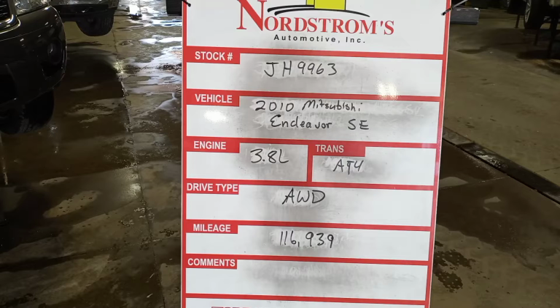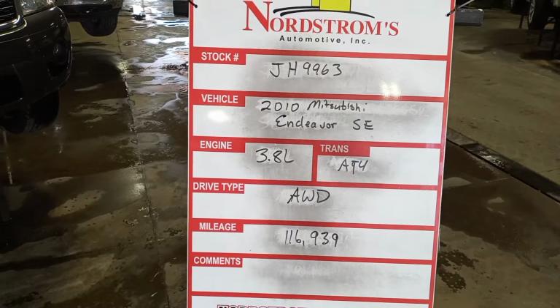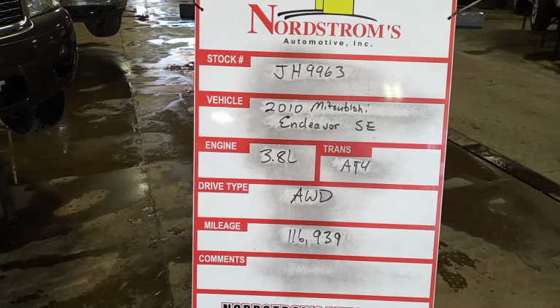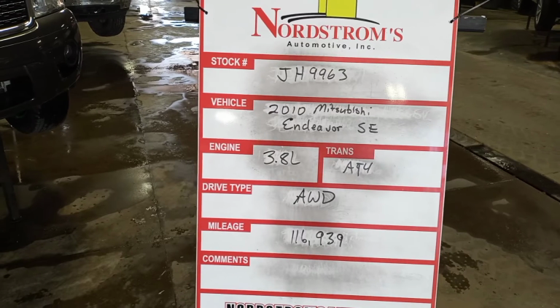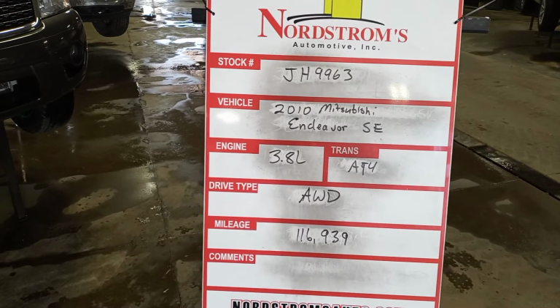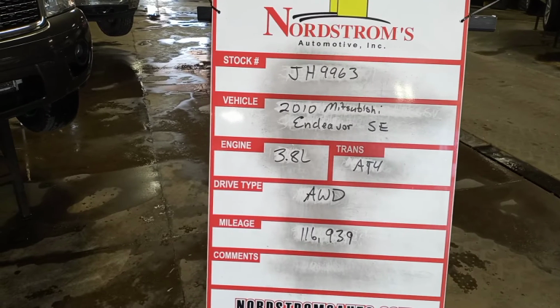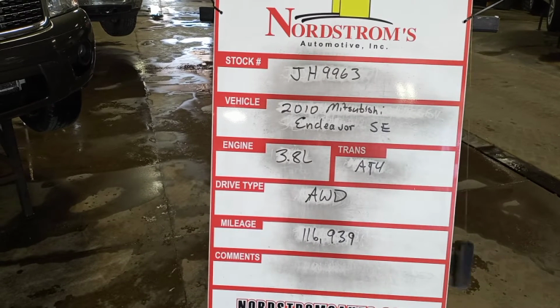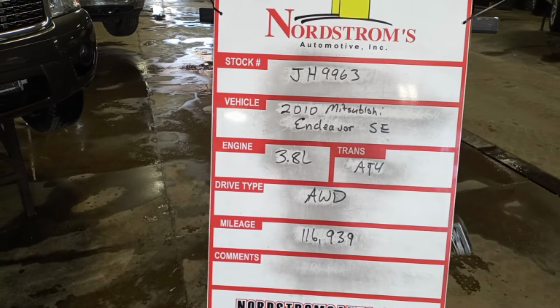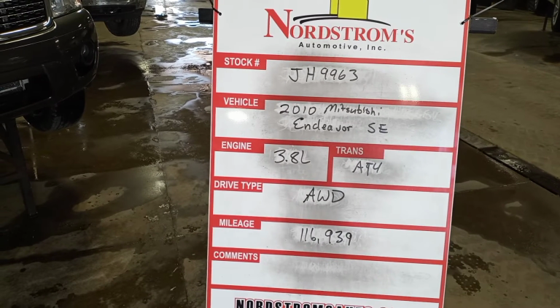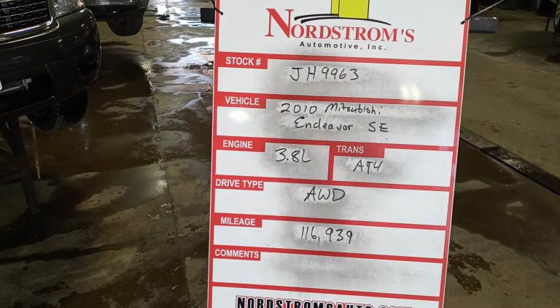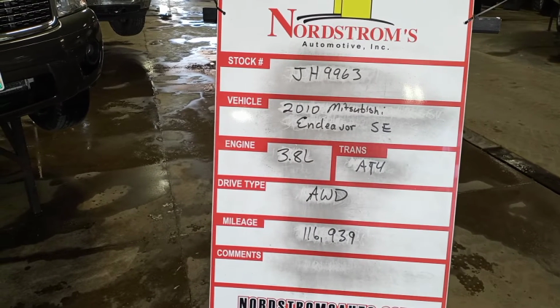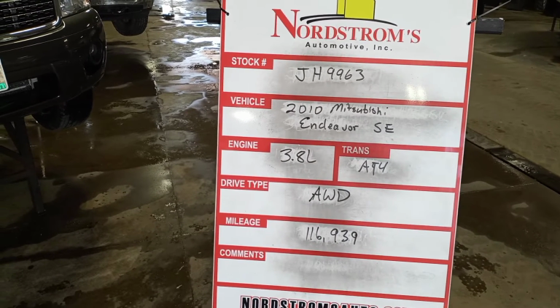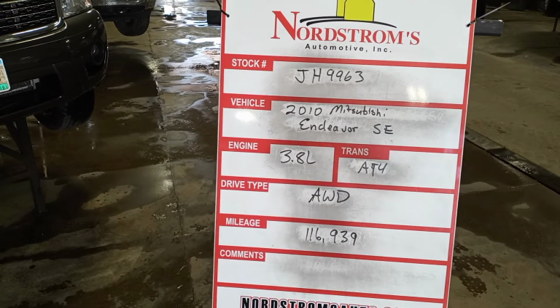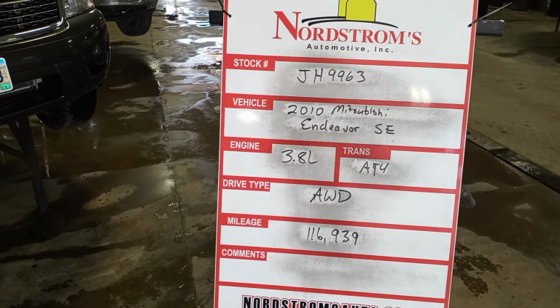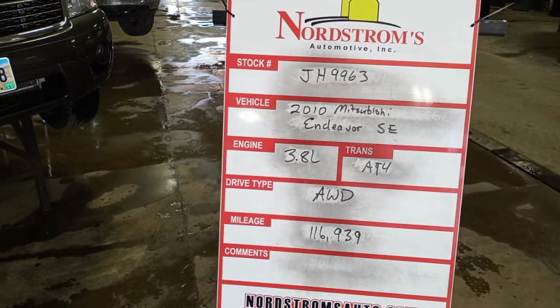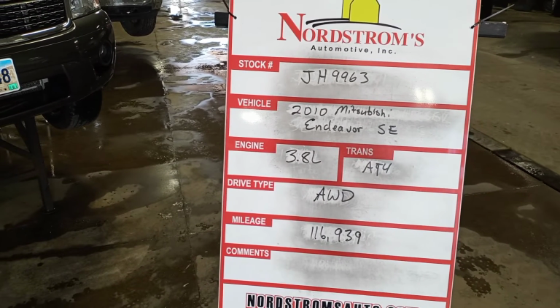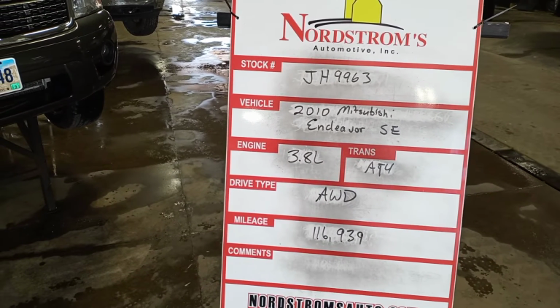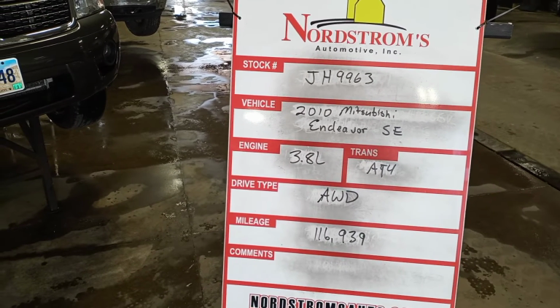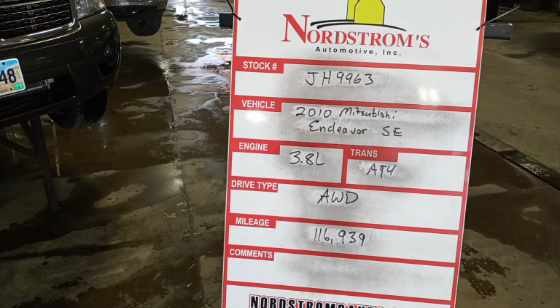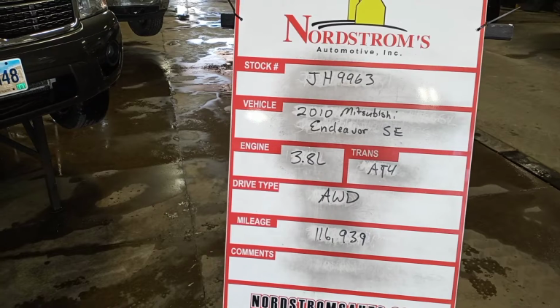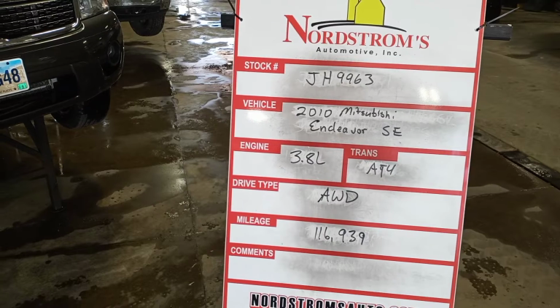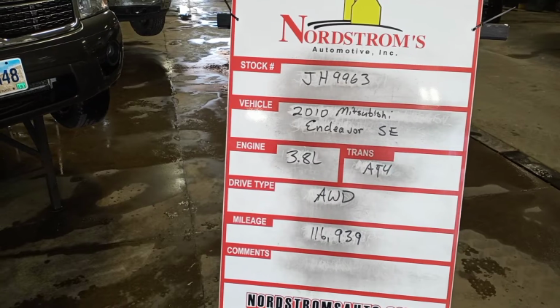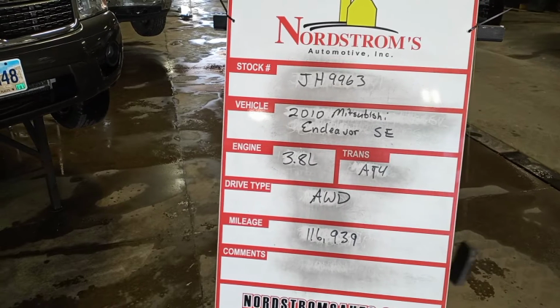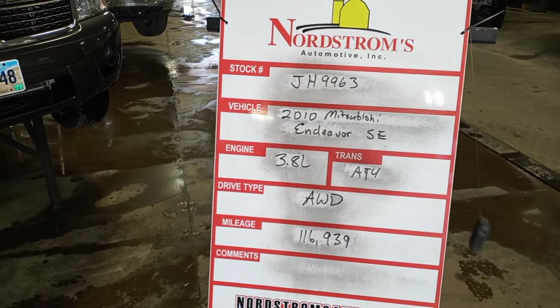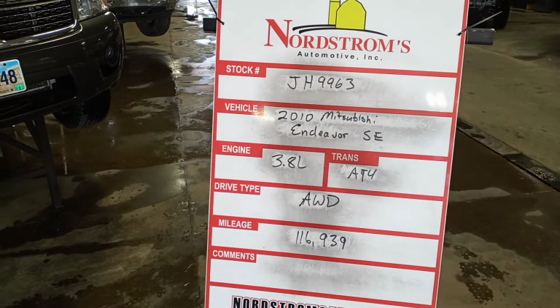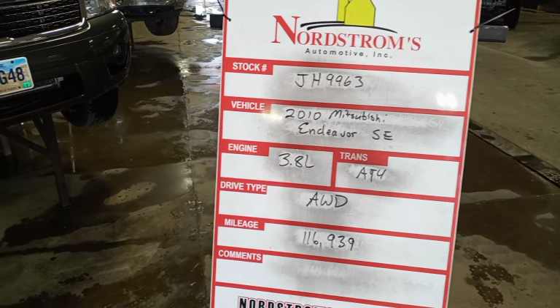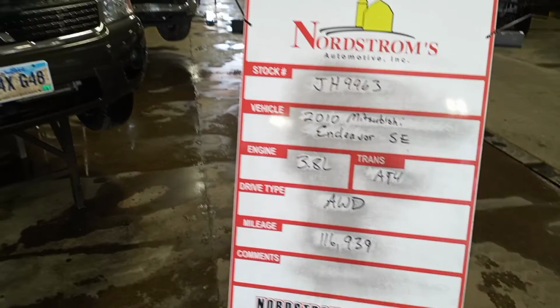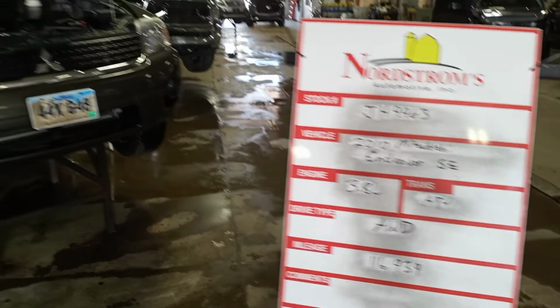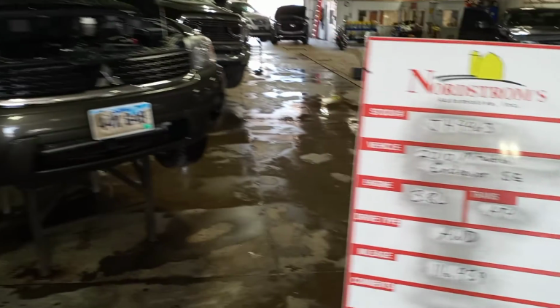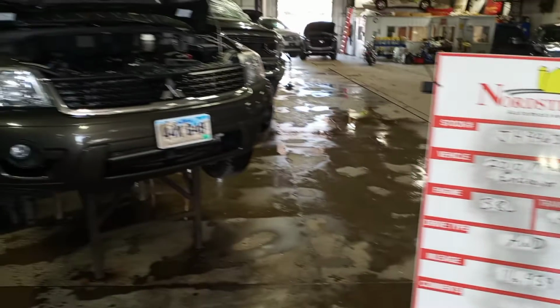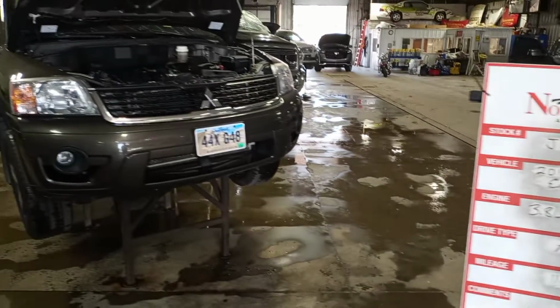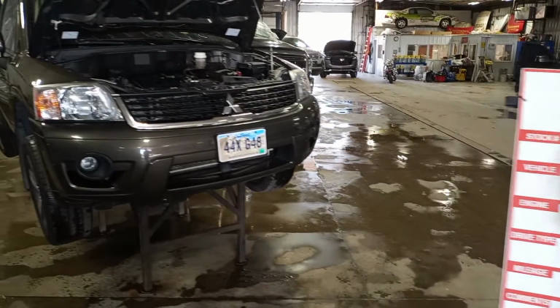Stock number JH9963, 2010 Mitsubishi Endeavor SE, 3.8 liter automatic 4-speed, all-wheel drive with 116,939 miles.